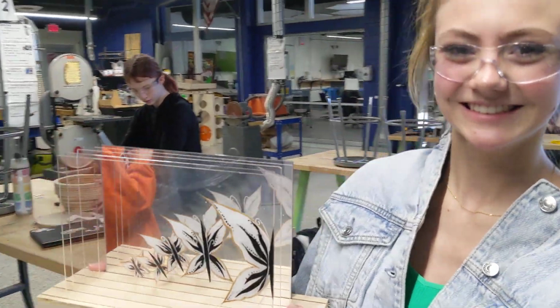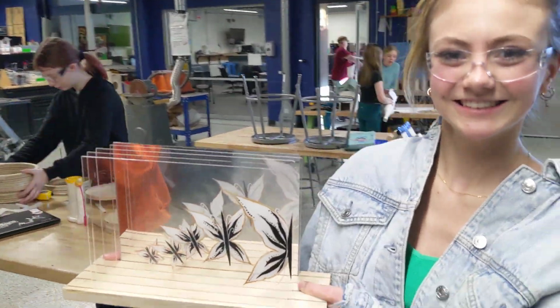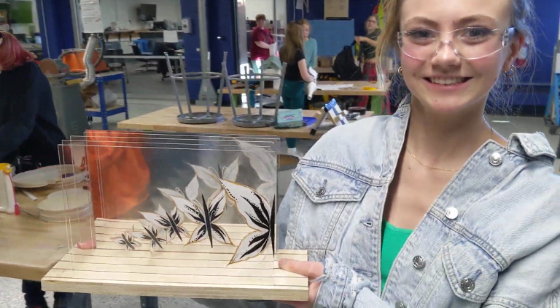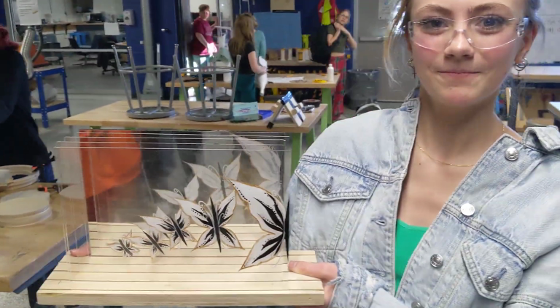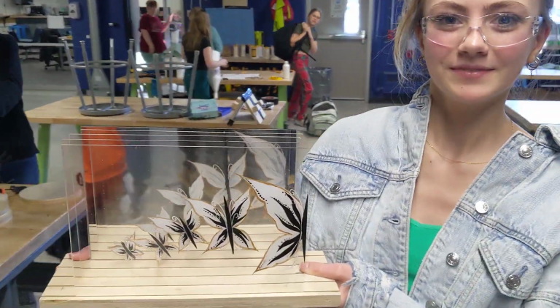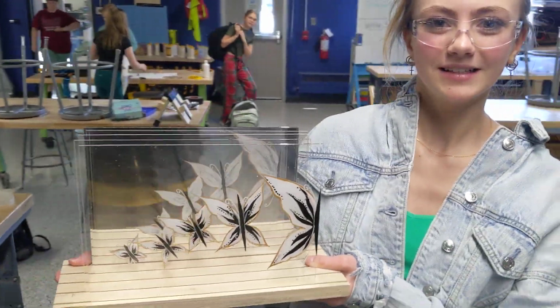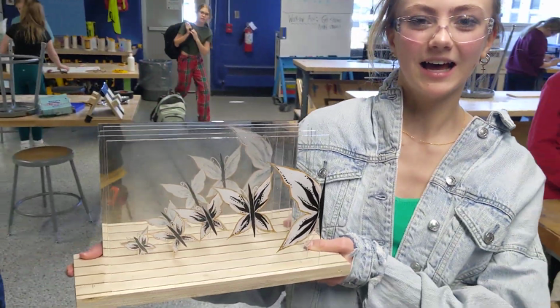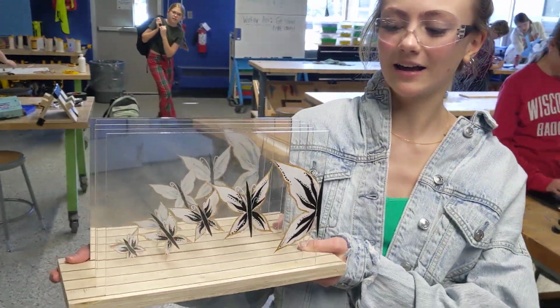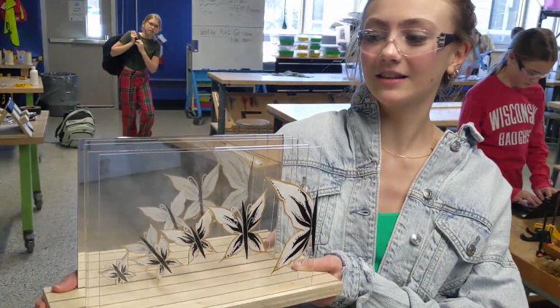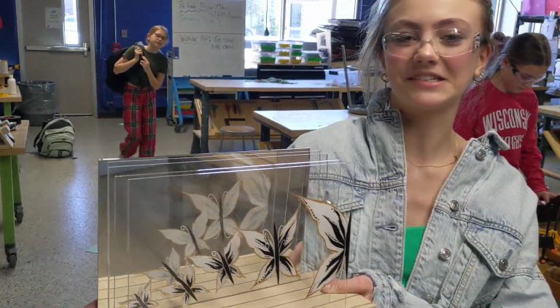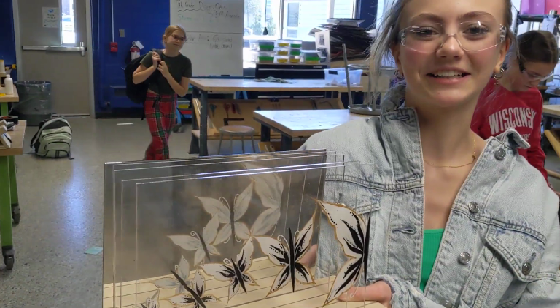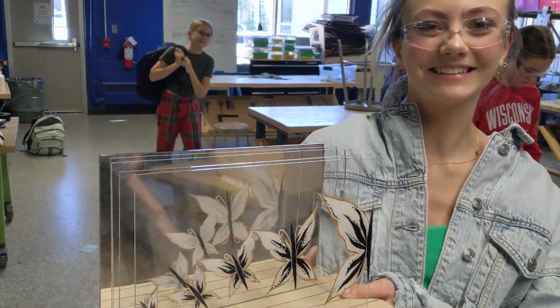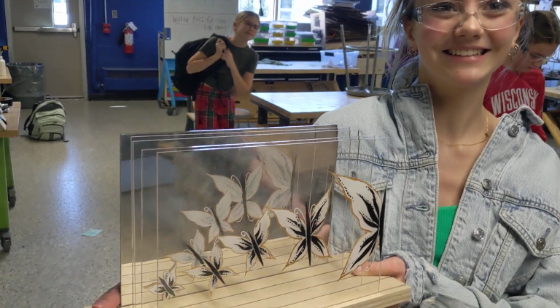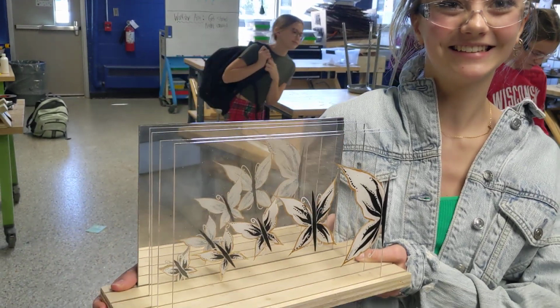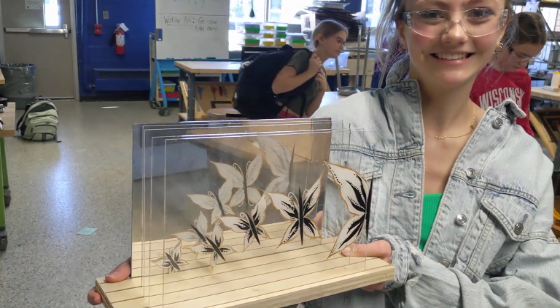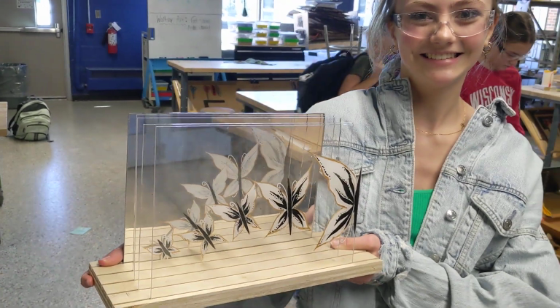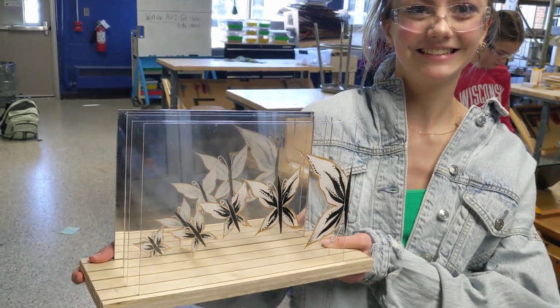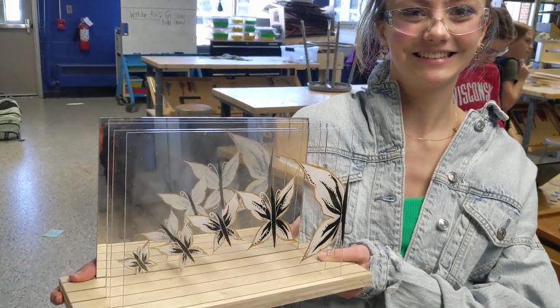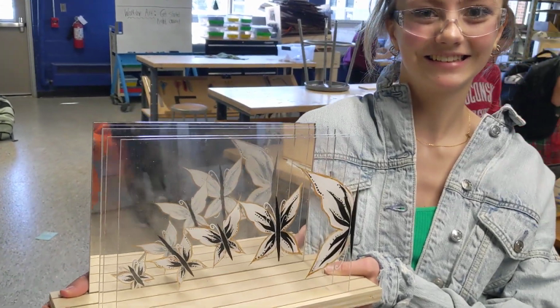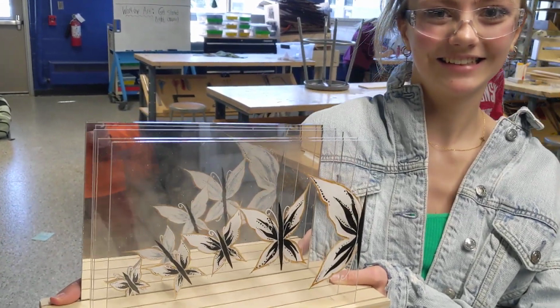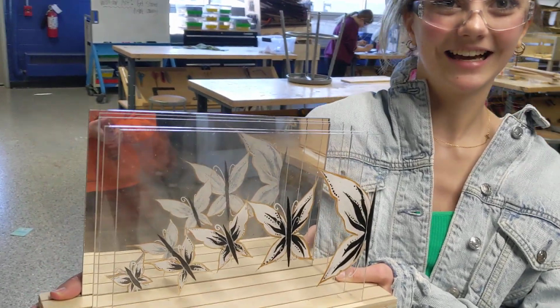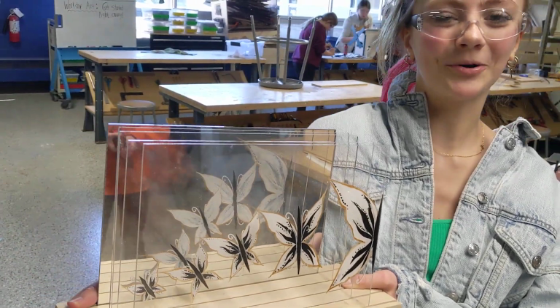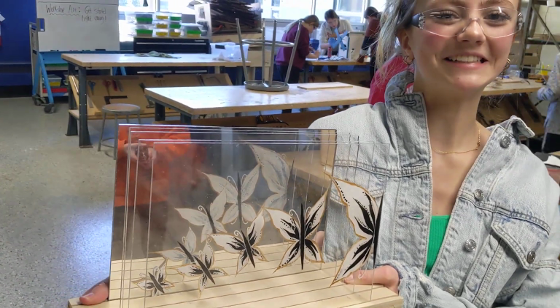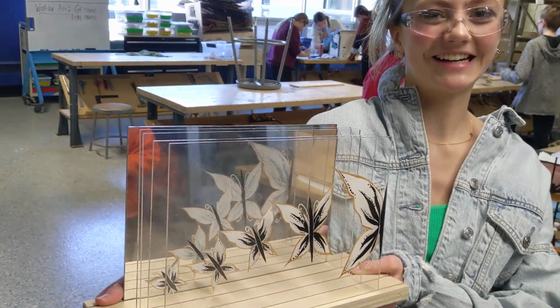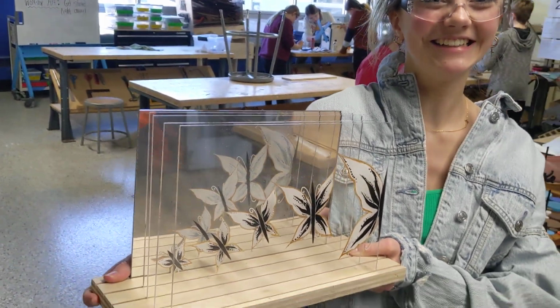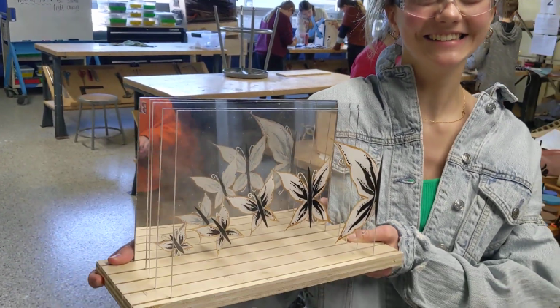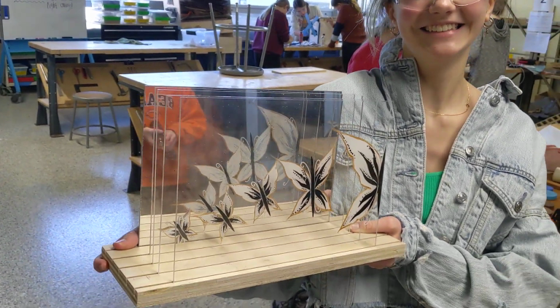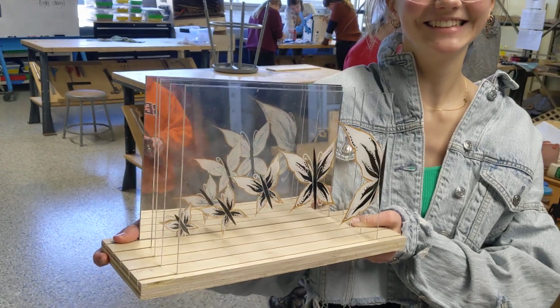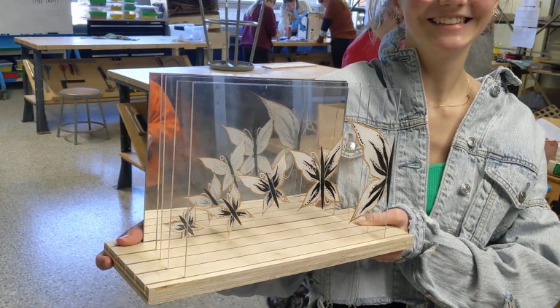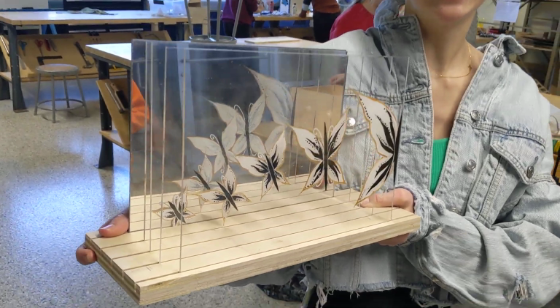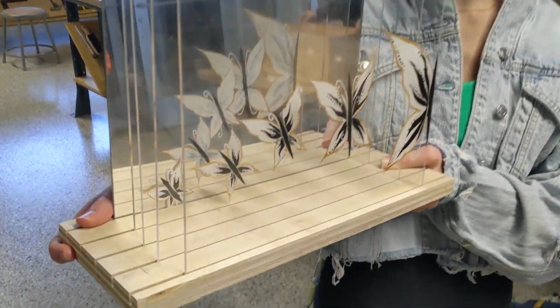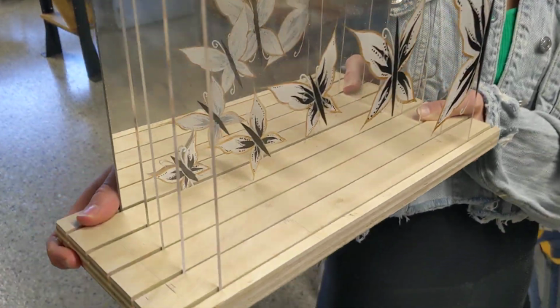What machine did you use to cut out the plexiglass? The laser cutter. And then what program did you use to design that? Adobe Illustrator. And then what machine did you use to cut the wood? The table saw.